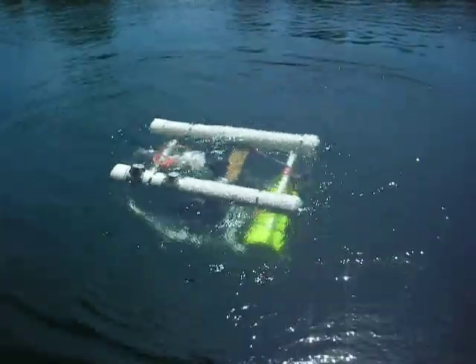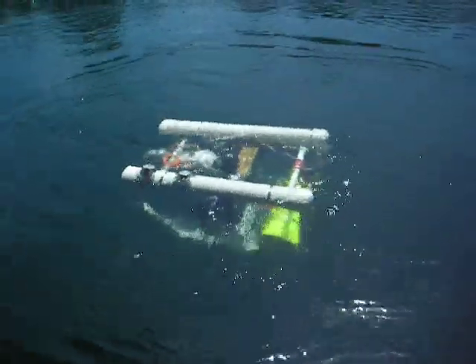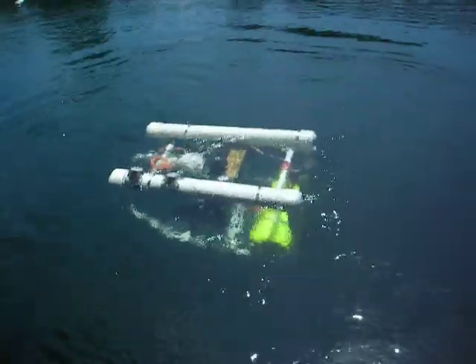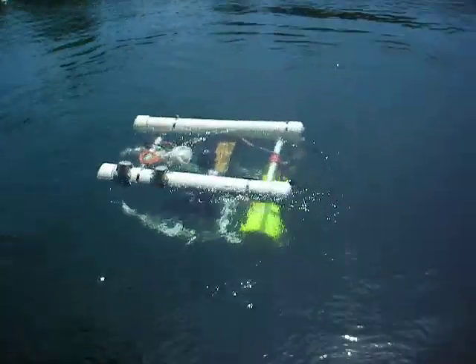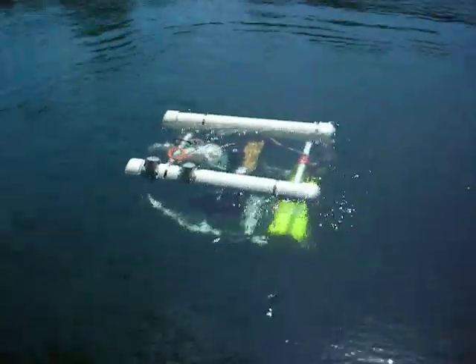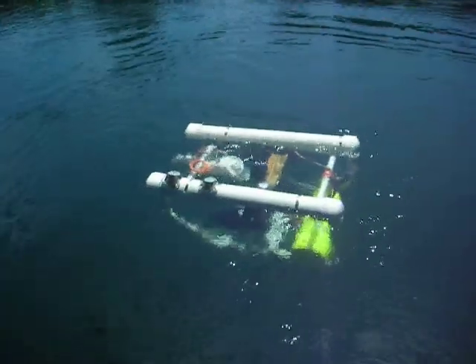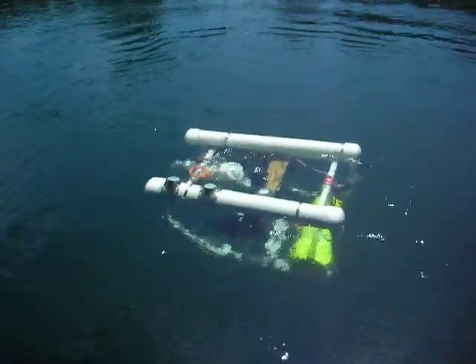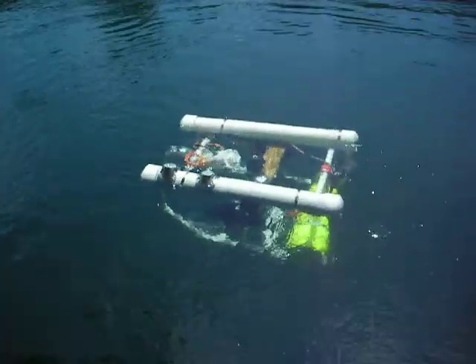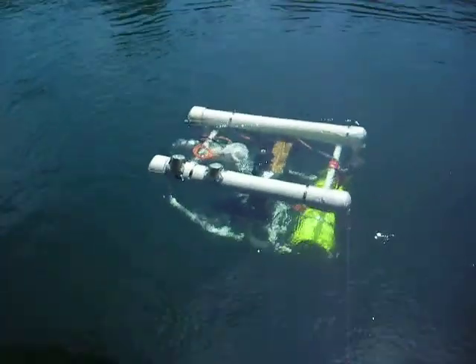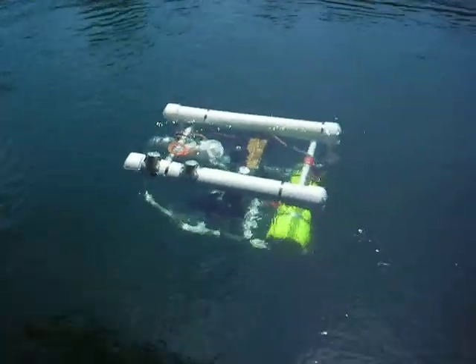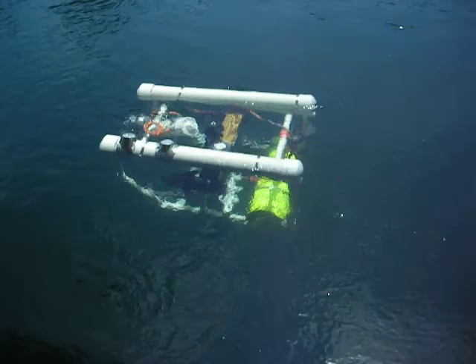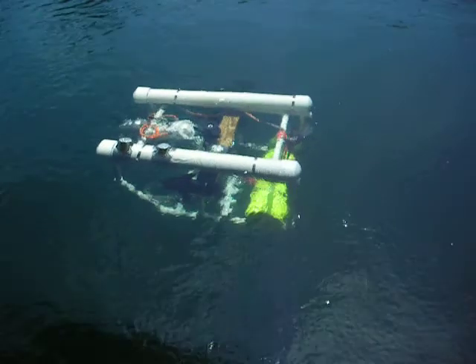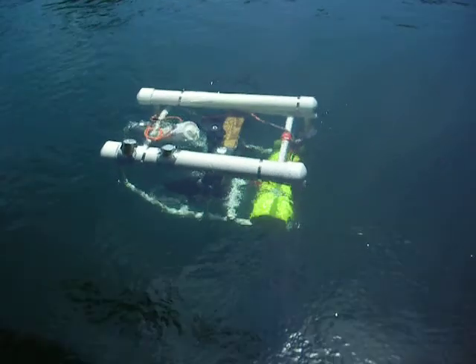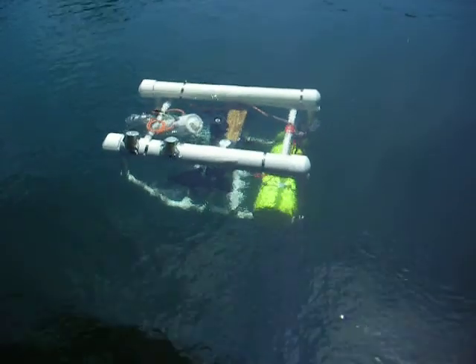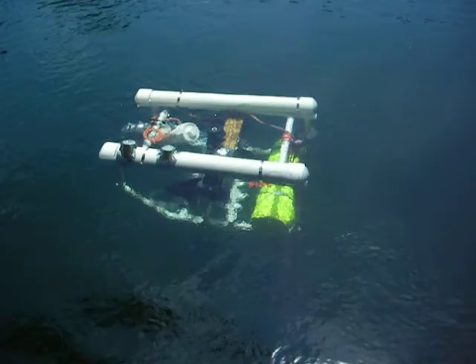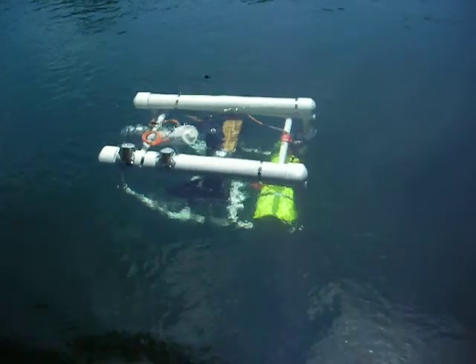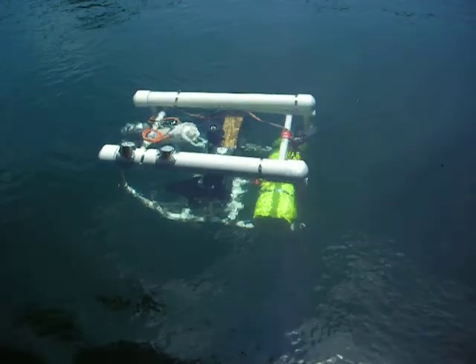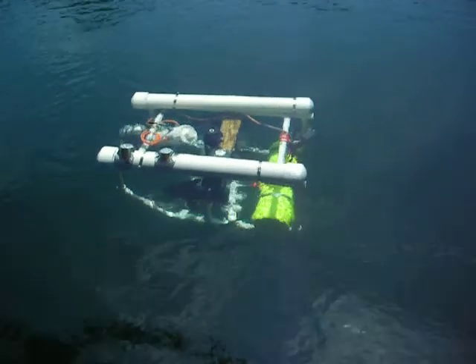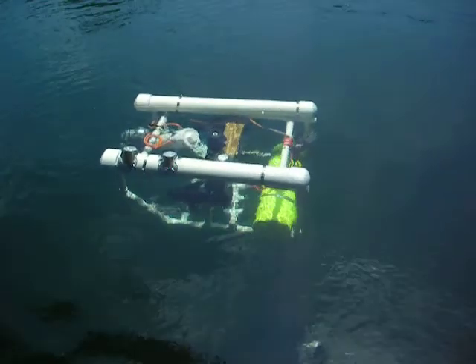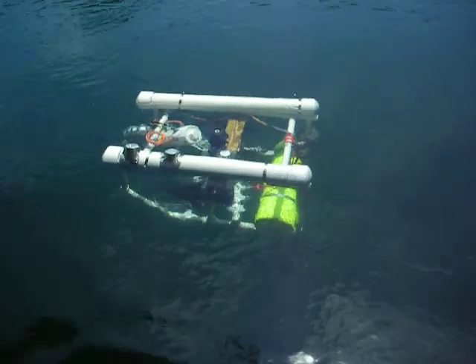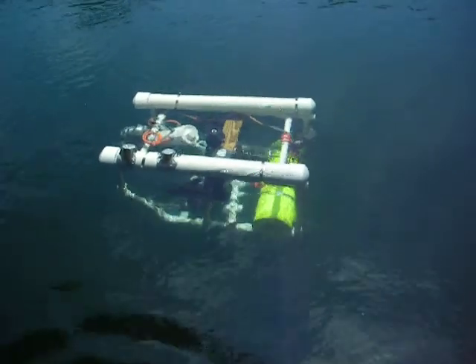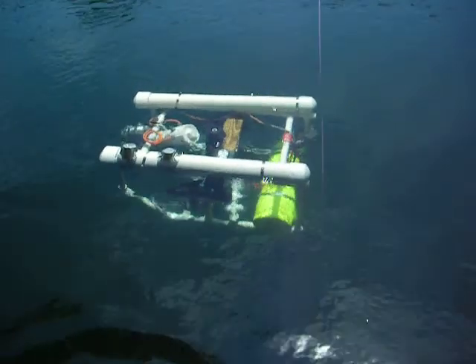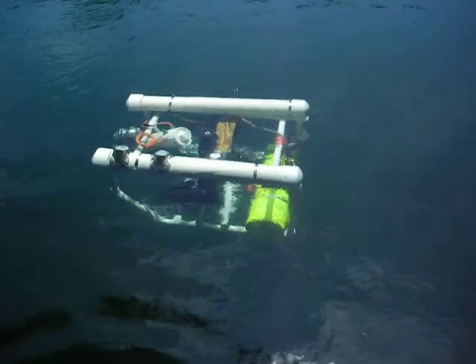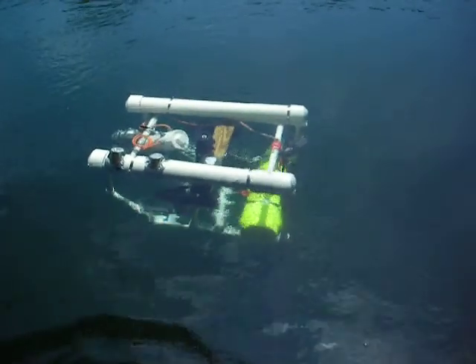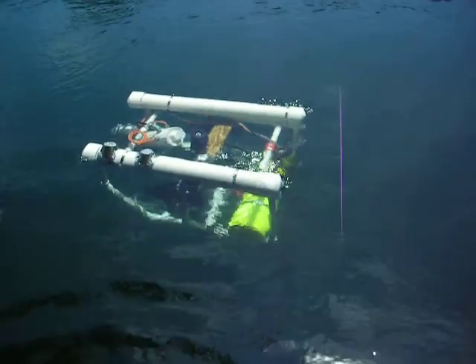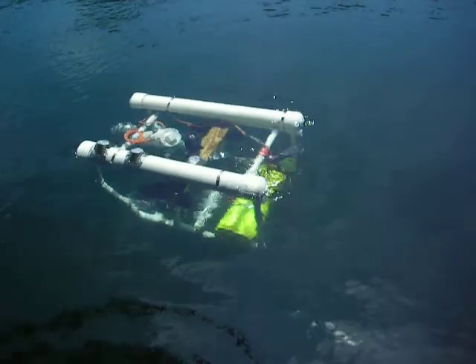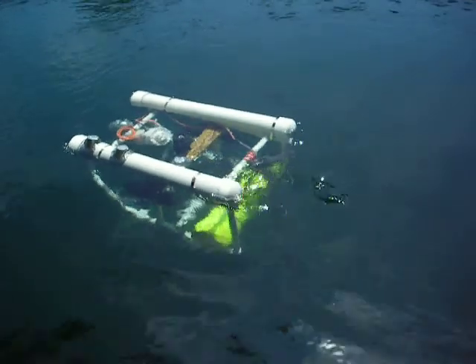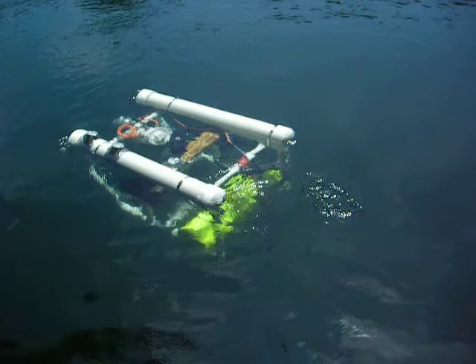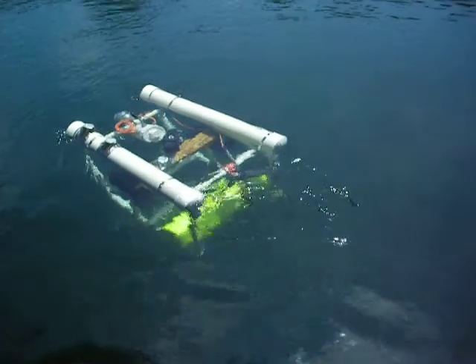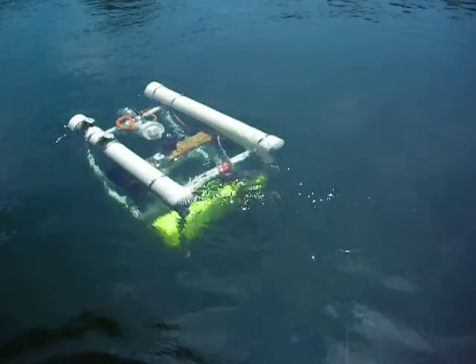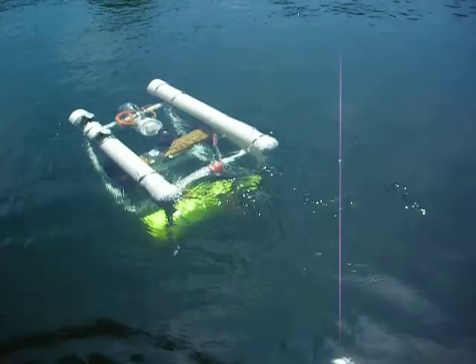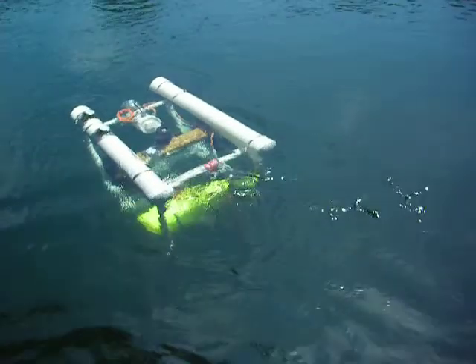Wow. Alright, I think we can start wrapping up for the day. It looks pretty good going up and down. That's pretty cool. There's a dragonfly in the way.